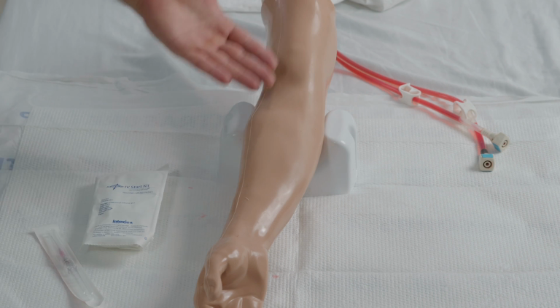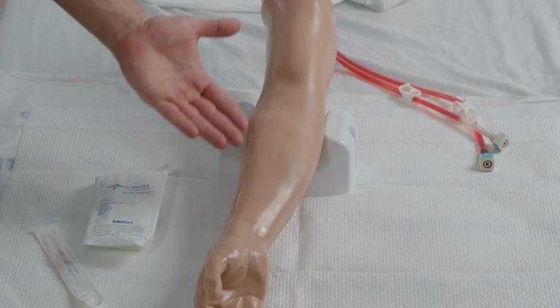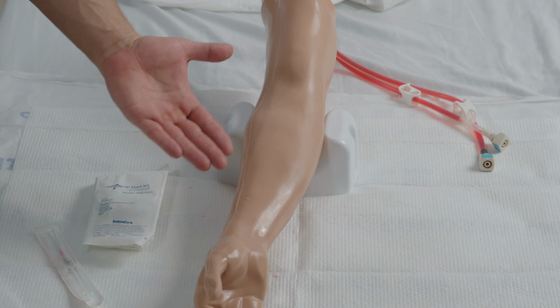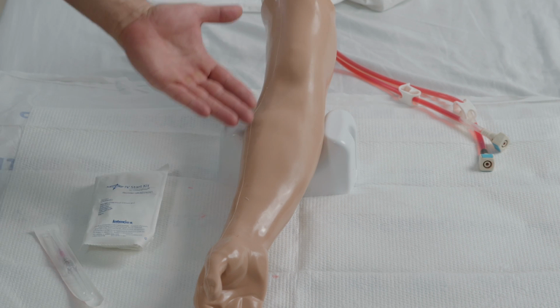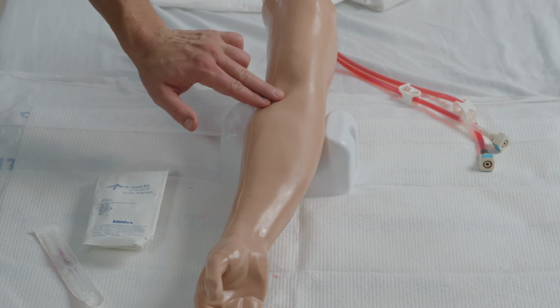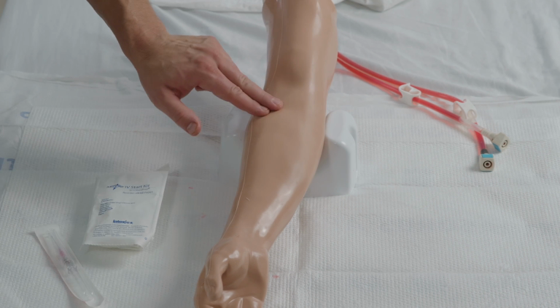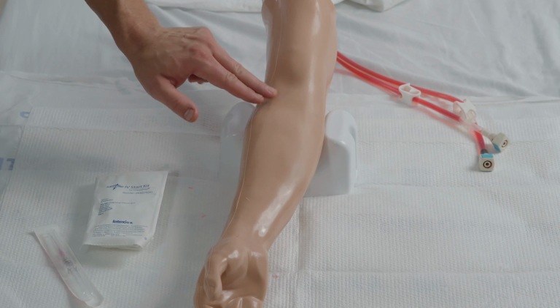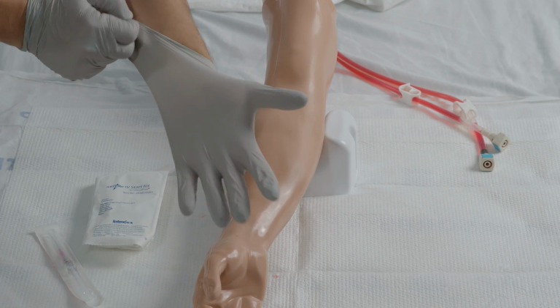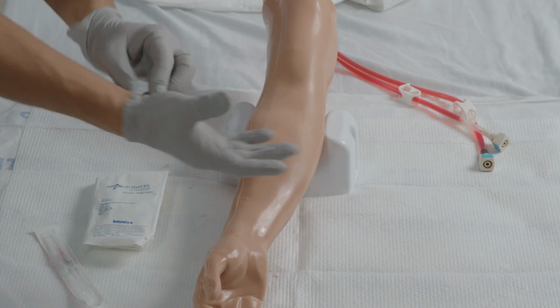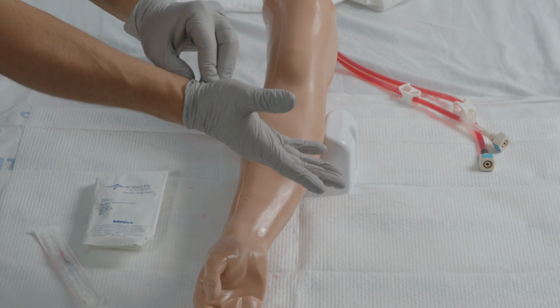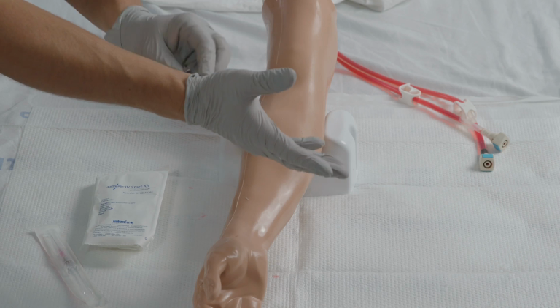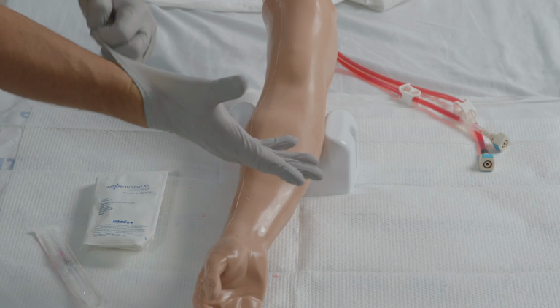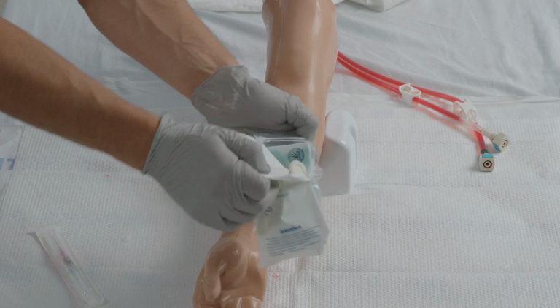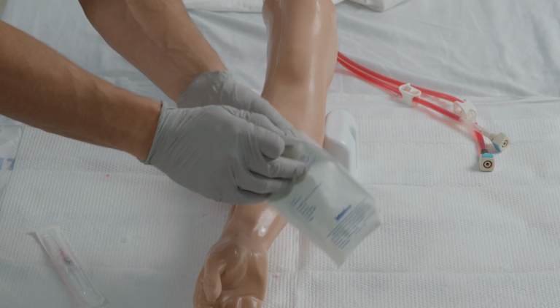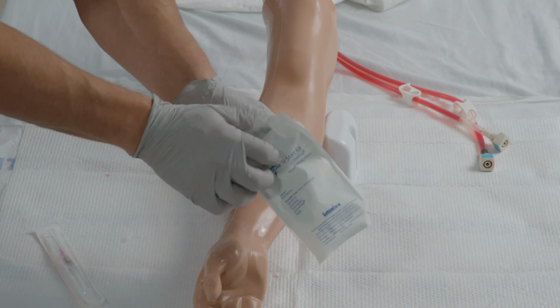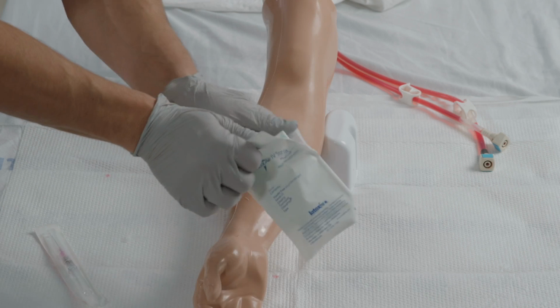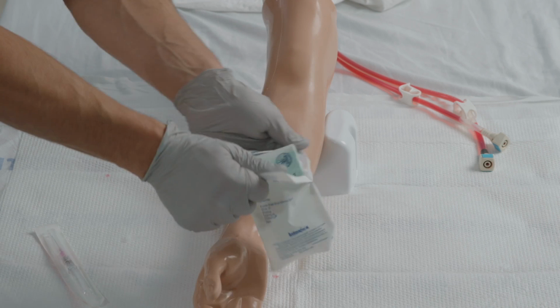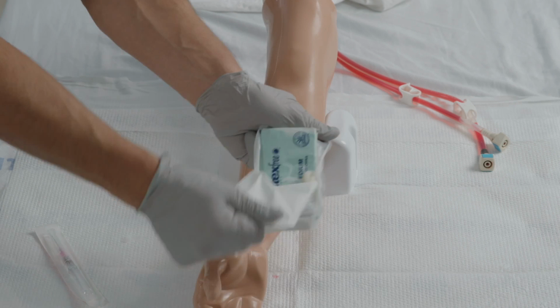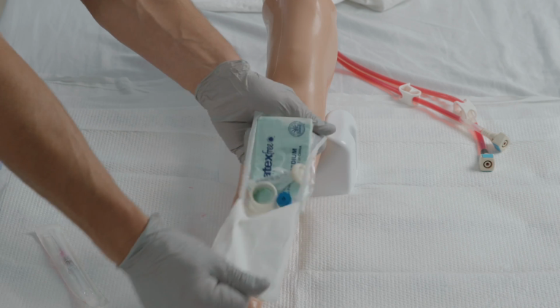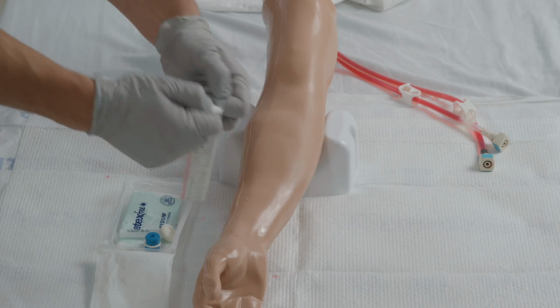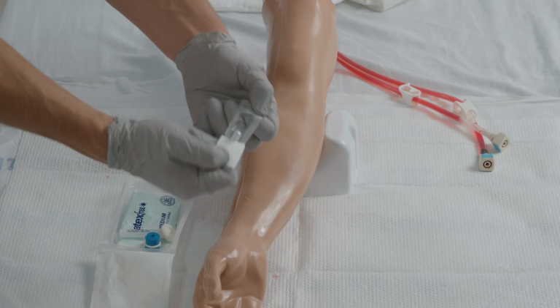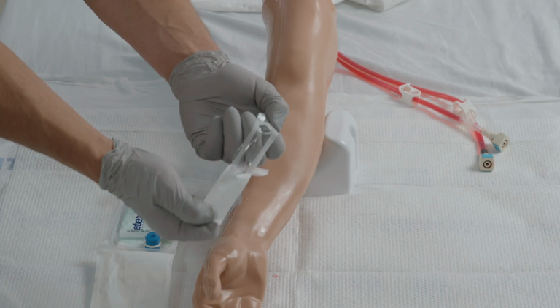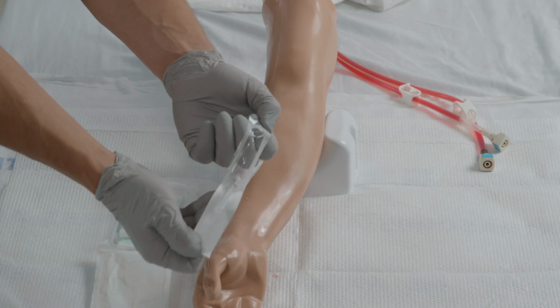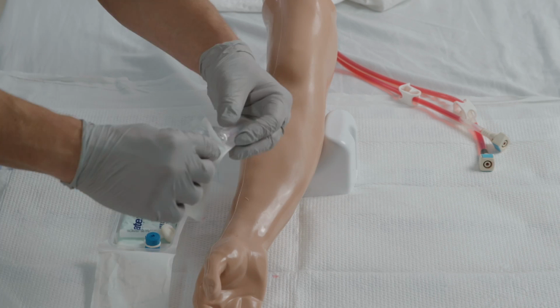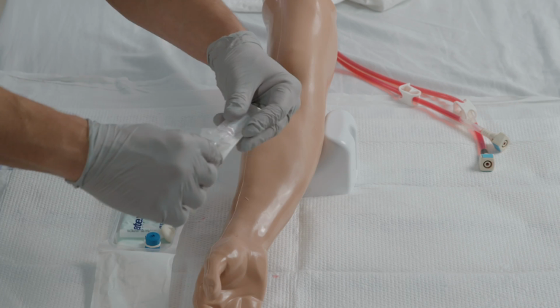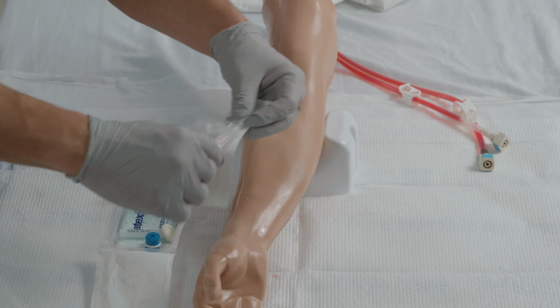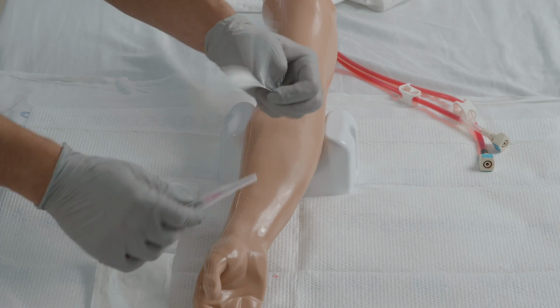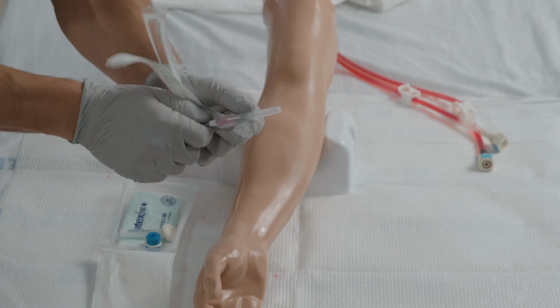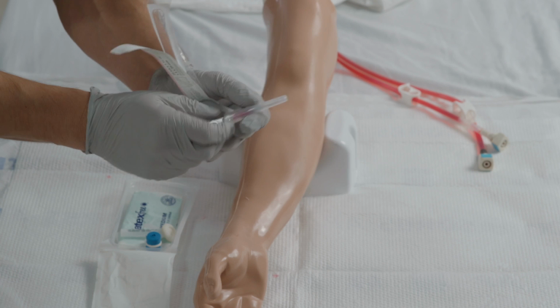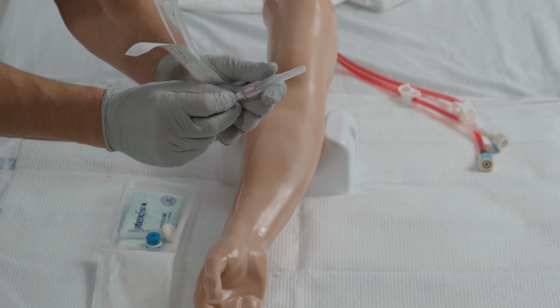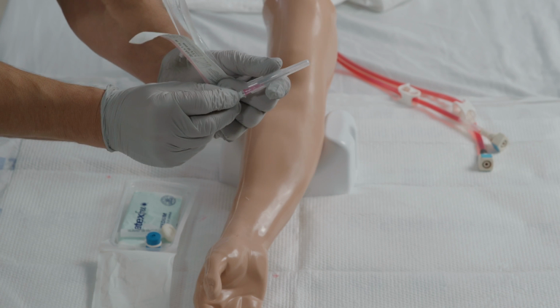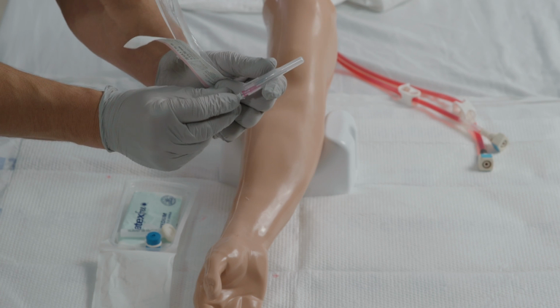Position the arm and identify the vein, then put on your gloves. Open the supplies and prep them. And a really big tip for easier insertion: loosen the catheter from the needle.